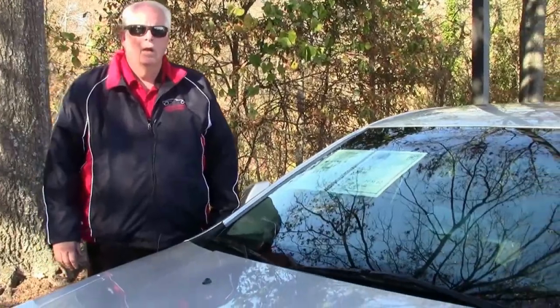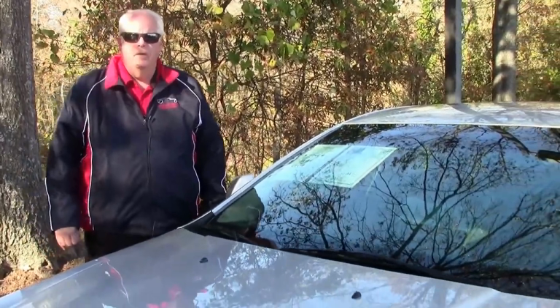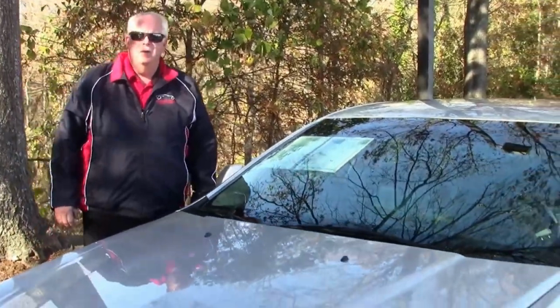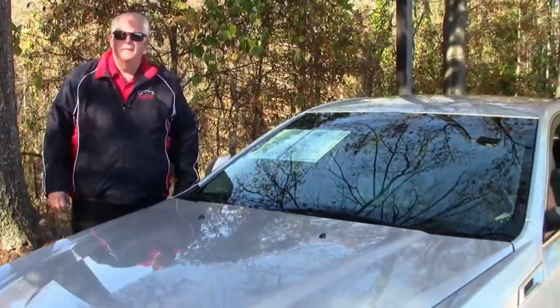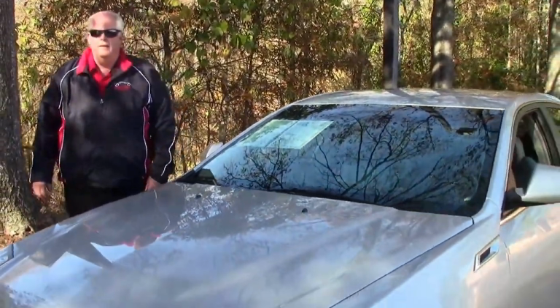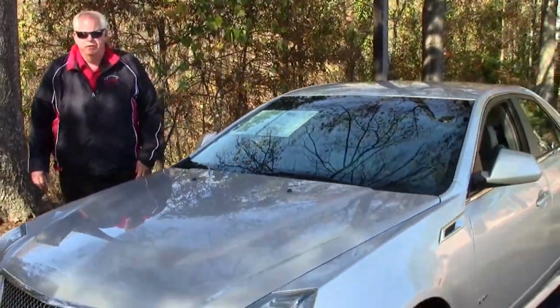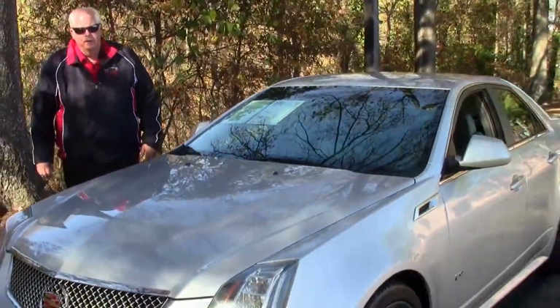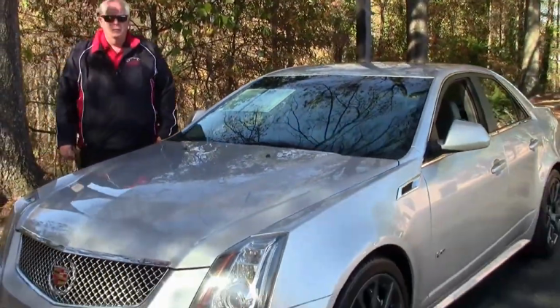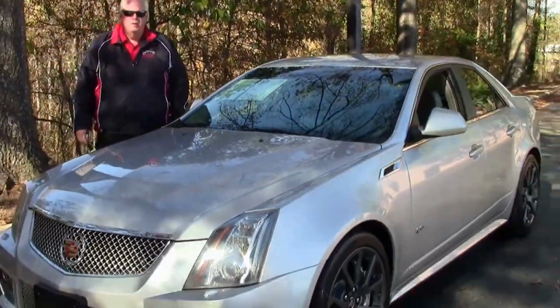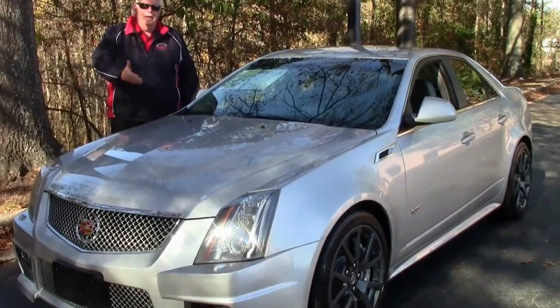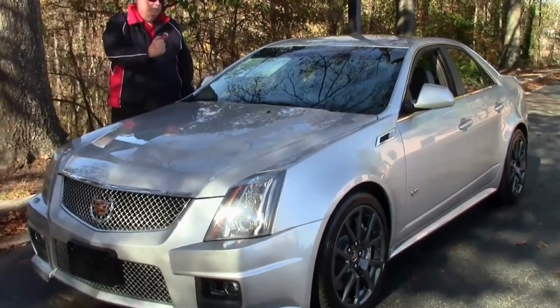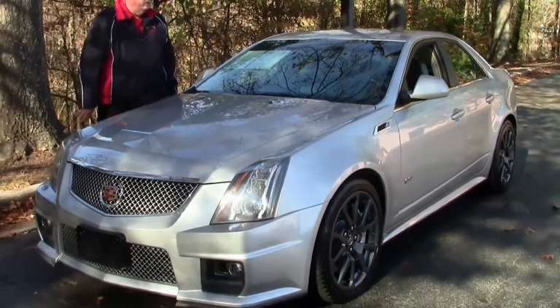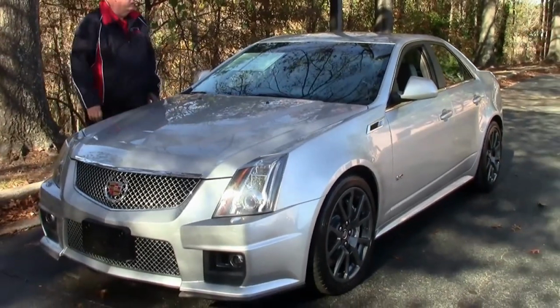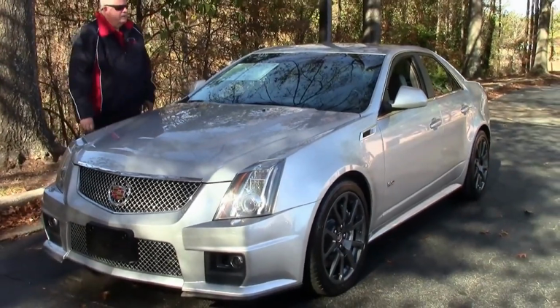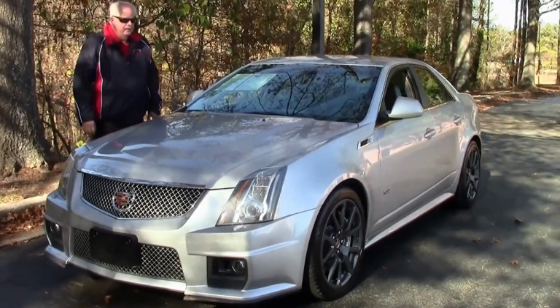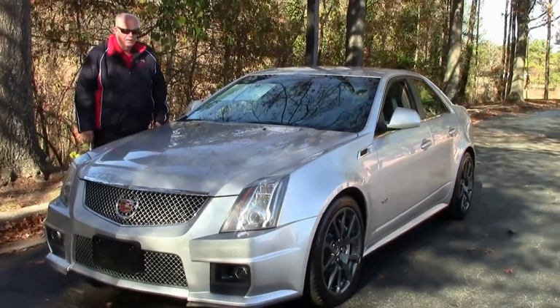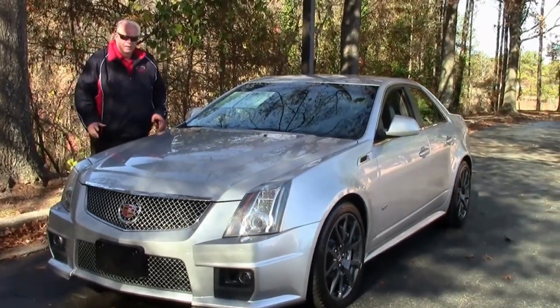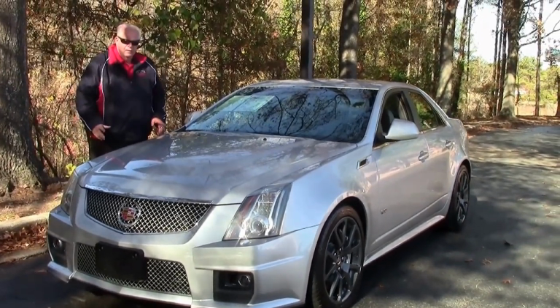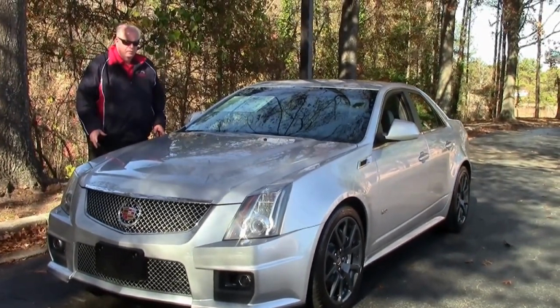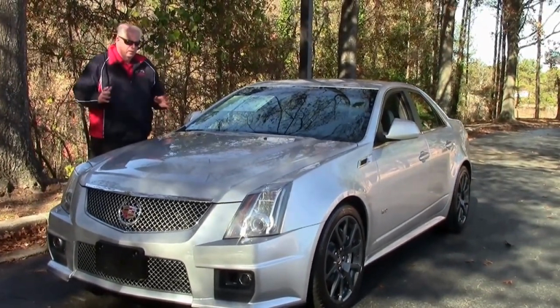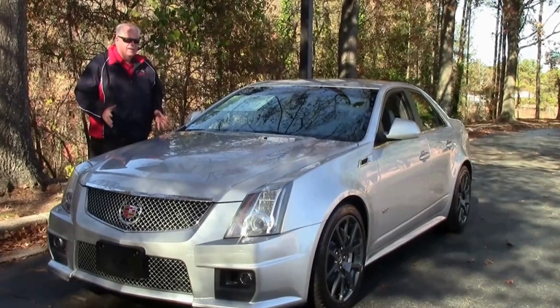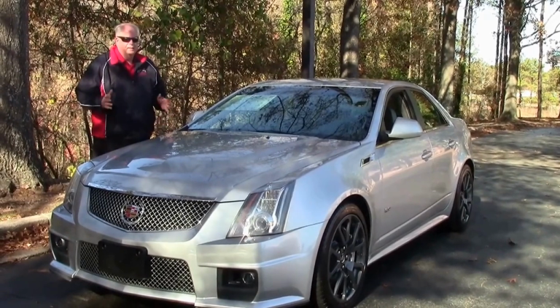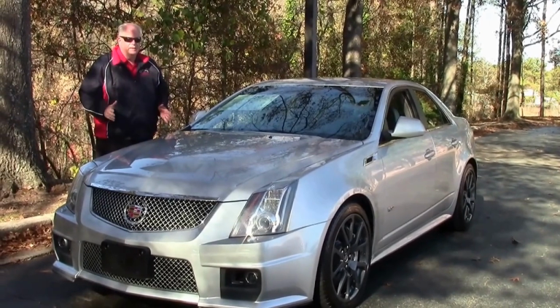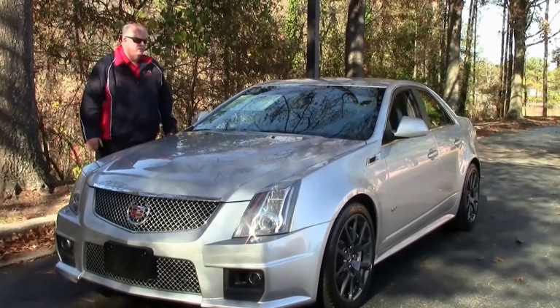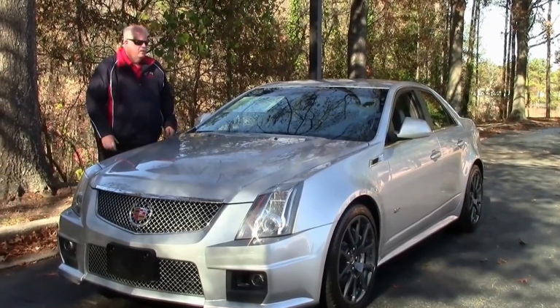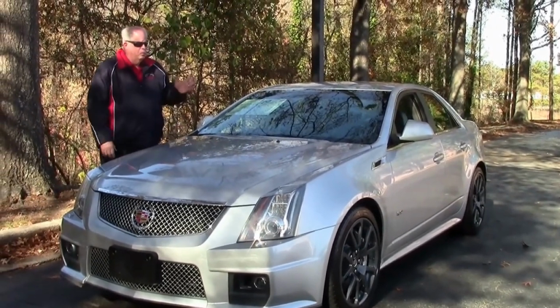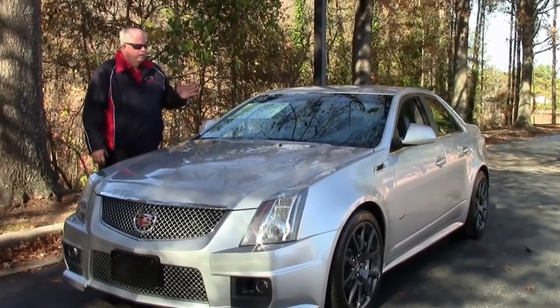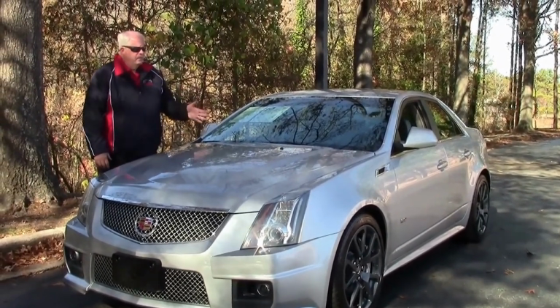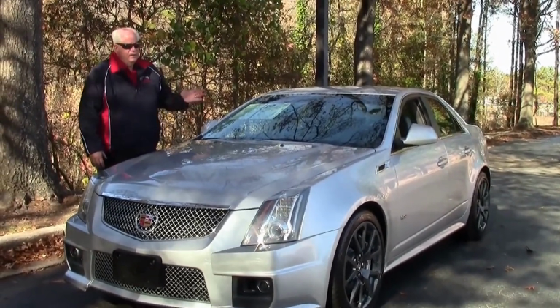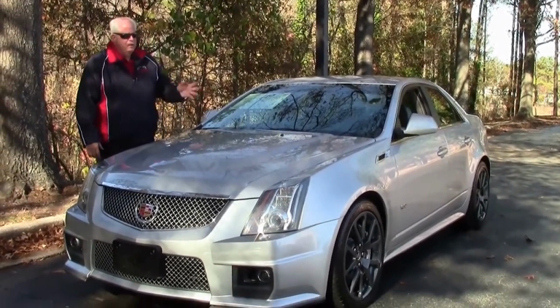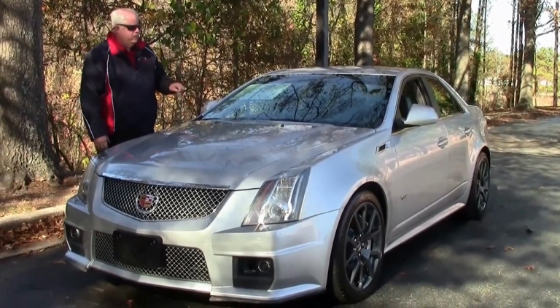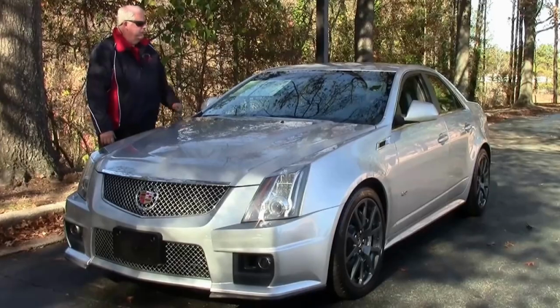Hello folks. Welcome to BioVet in Atlanta, Georgia. My name is Rick Engel. Today I'm going to present to you this 2011 silver Cadillac CTS-V with ebony and gray two-tone interior.